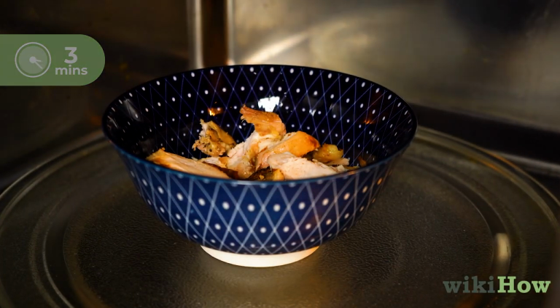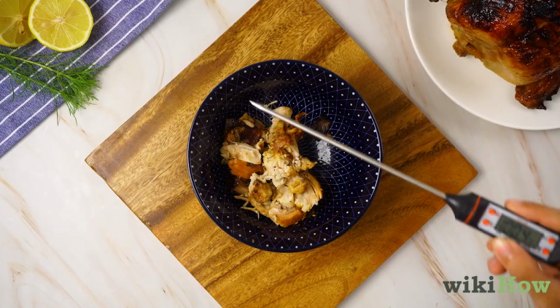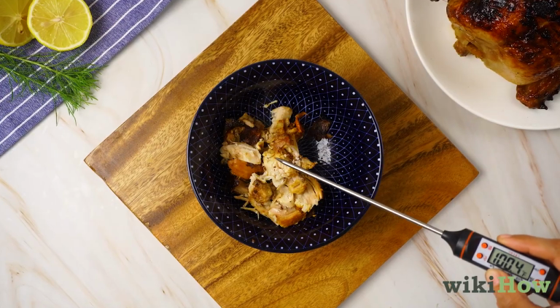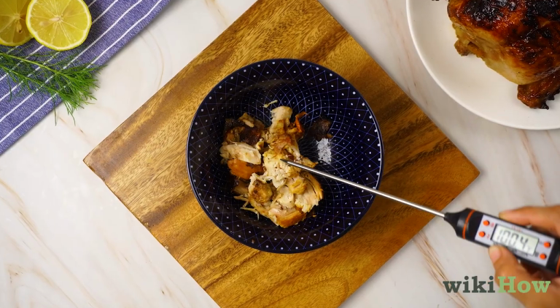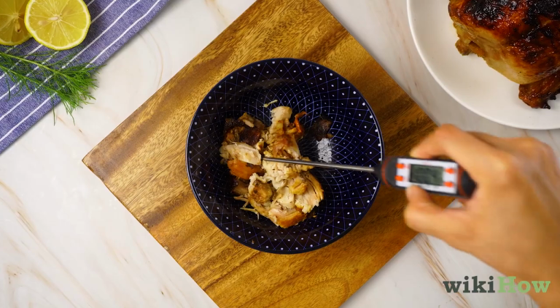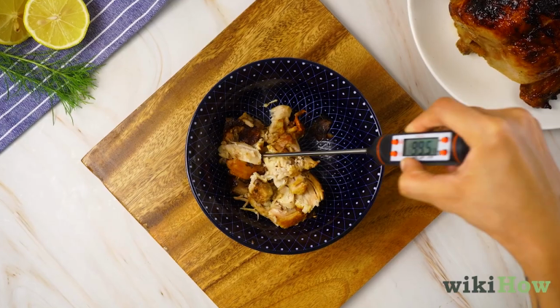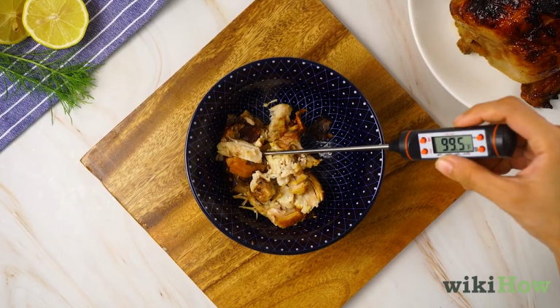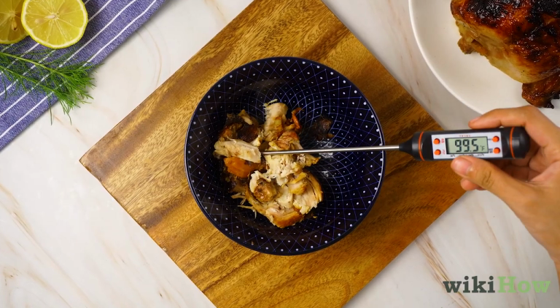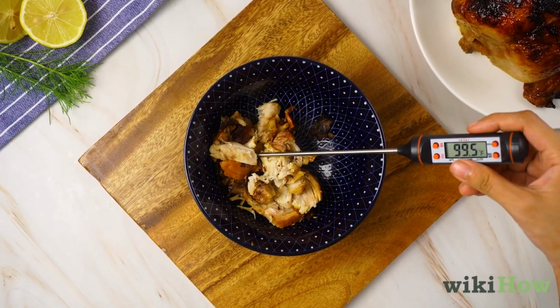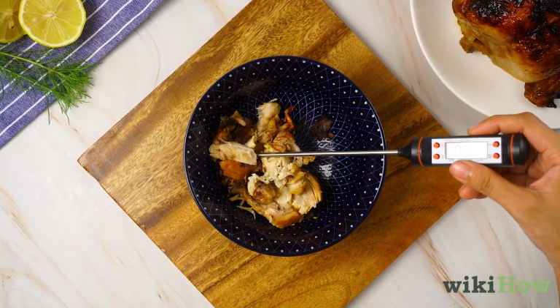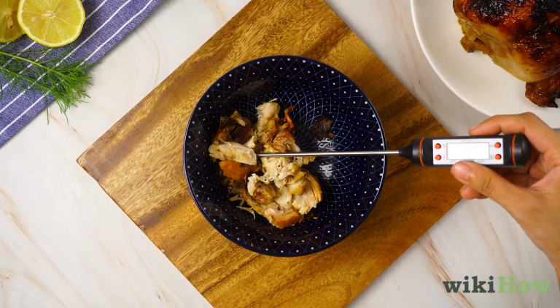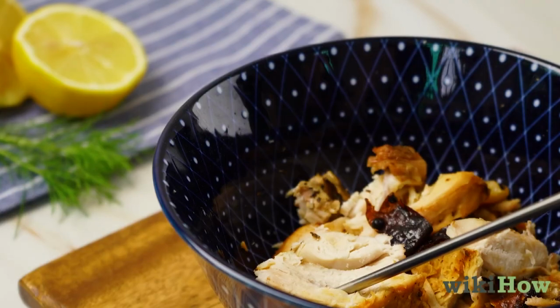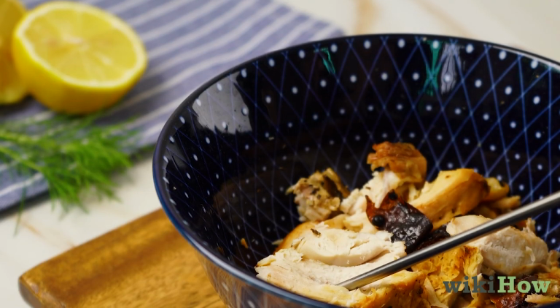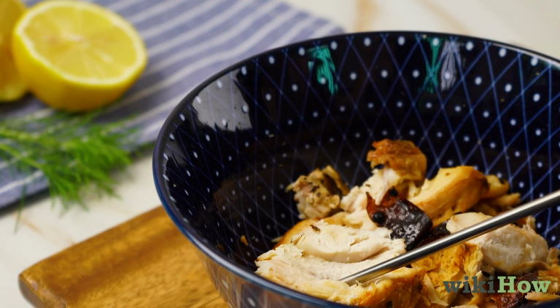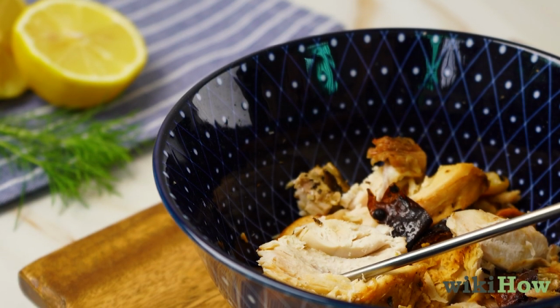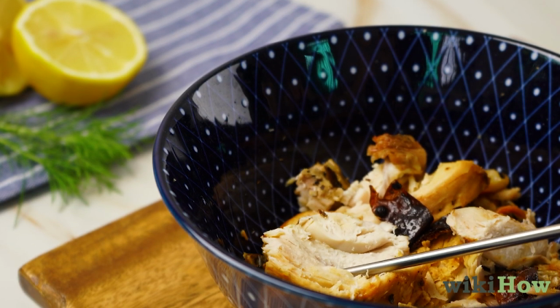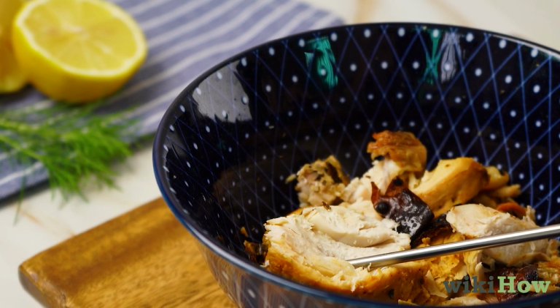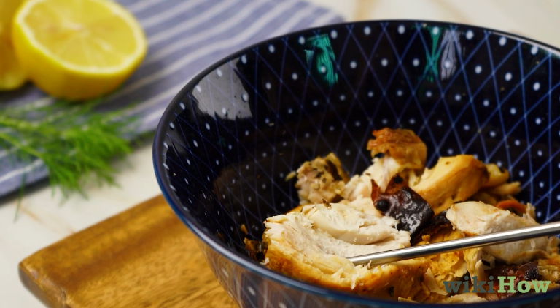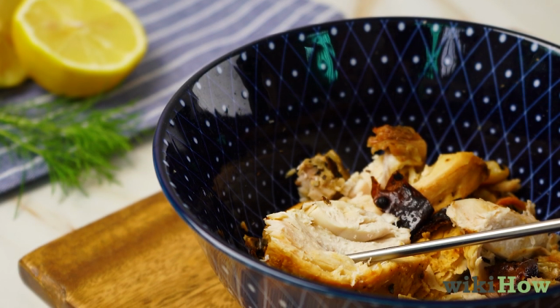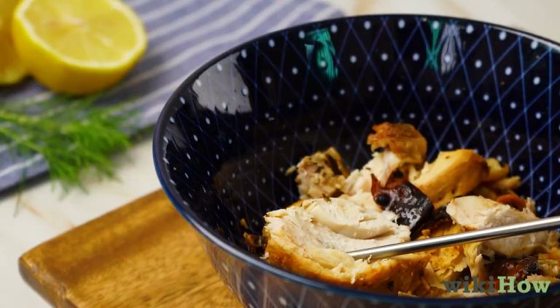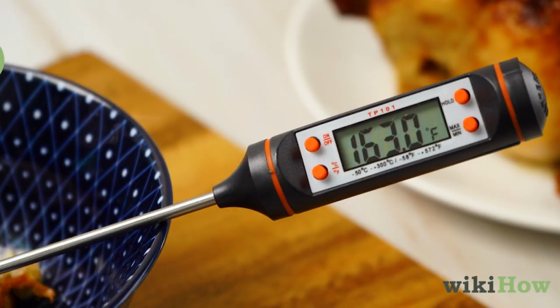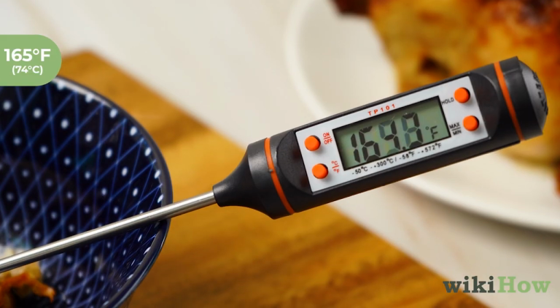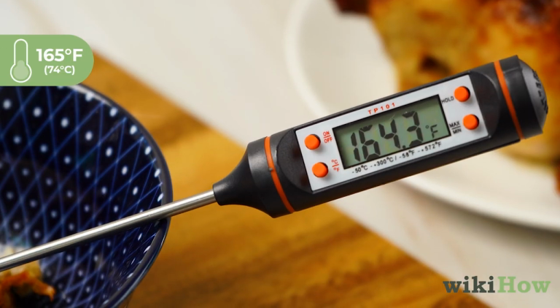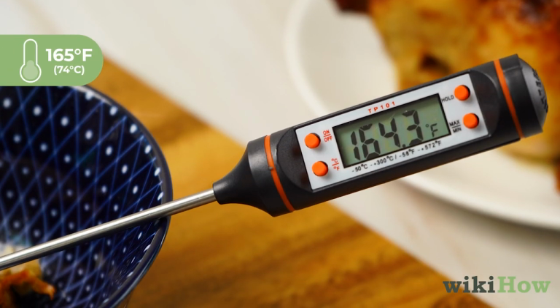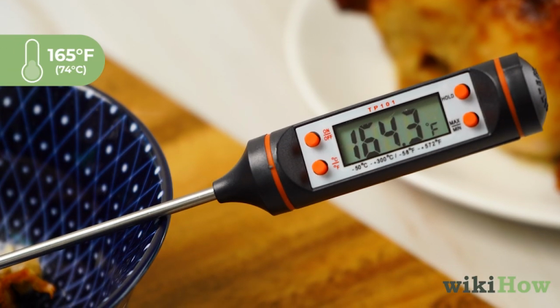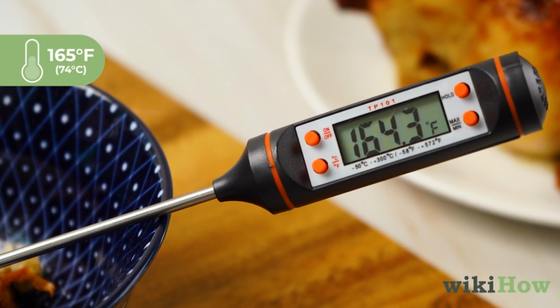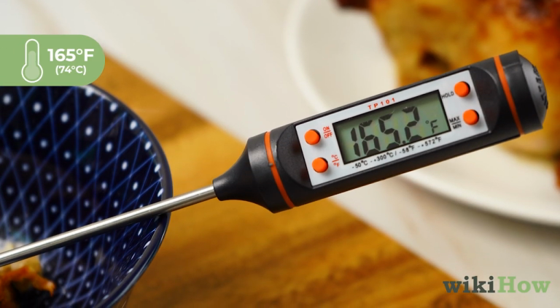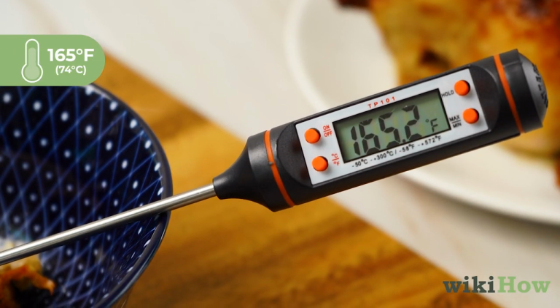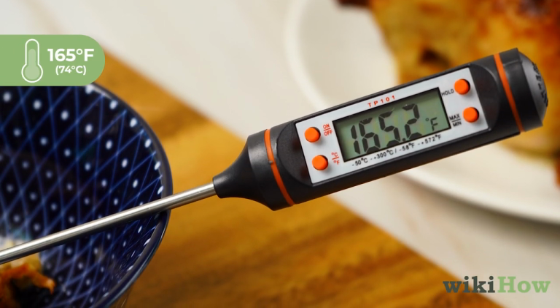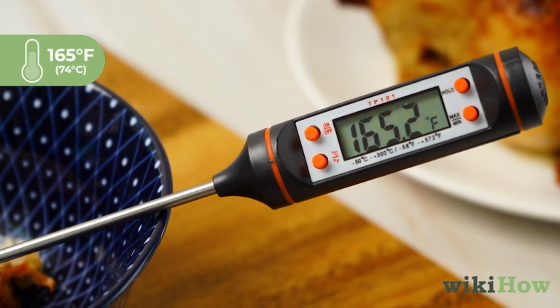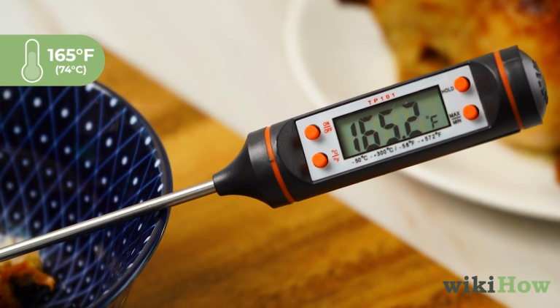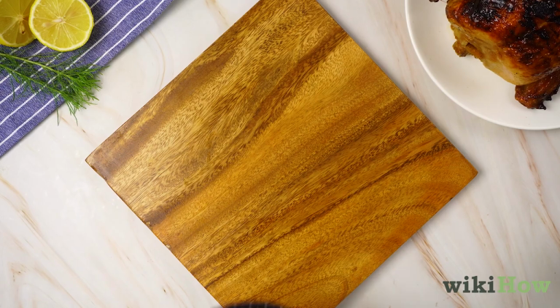Then check the temperature with a meat thermometer. The chicken is ready once the internal temperature is 165 degrees Fahrenheit, 74 degrees Celsius.